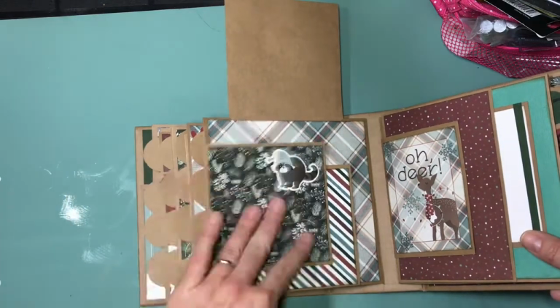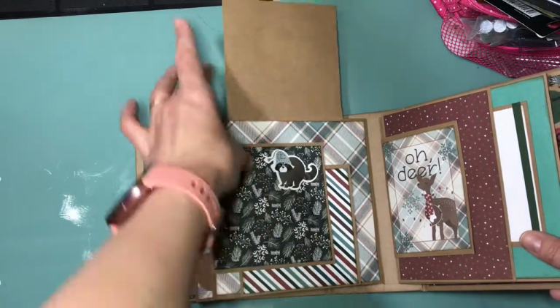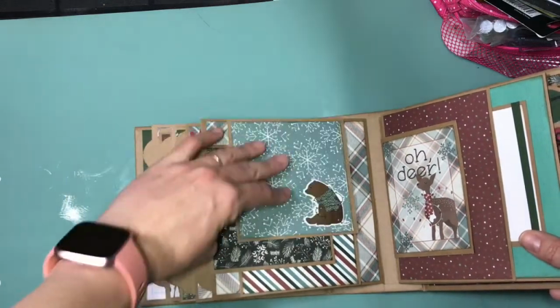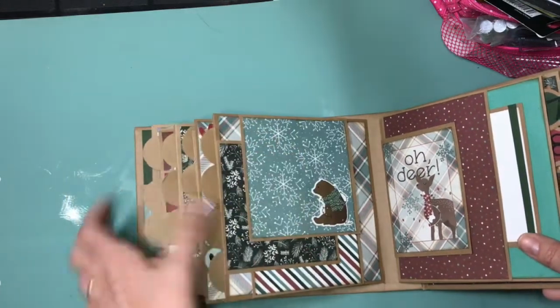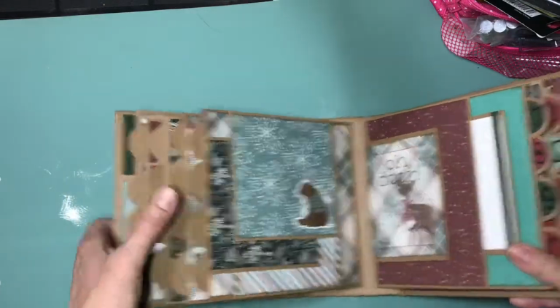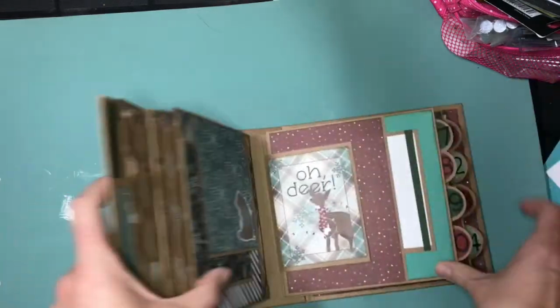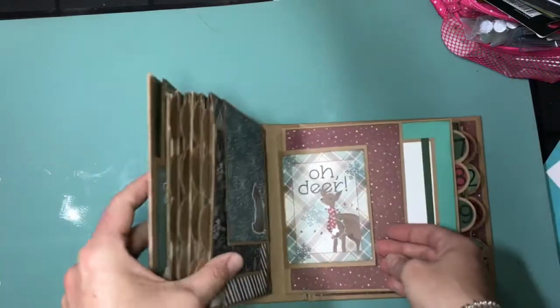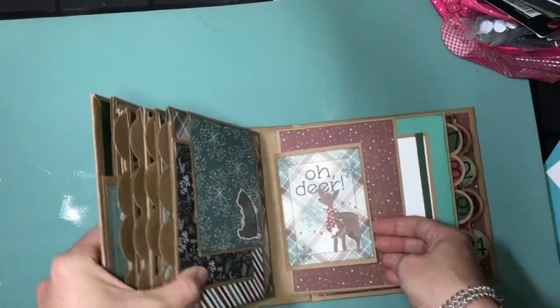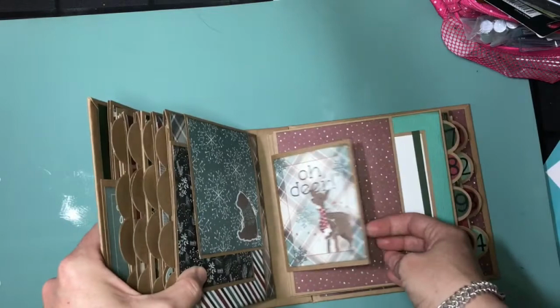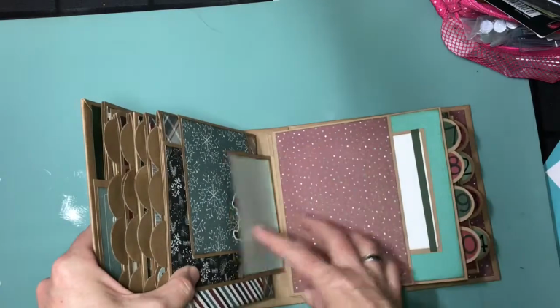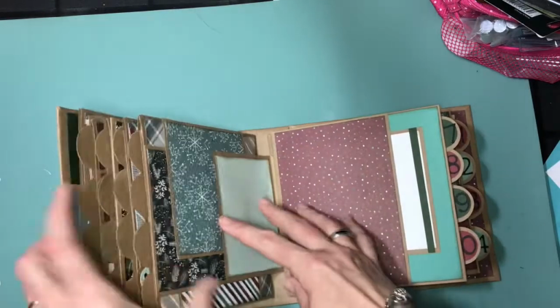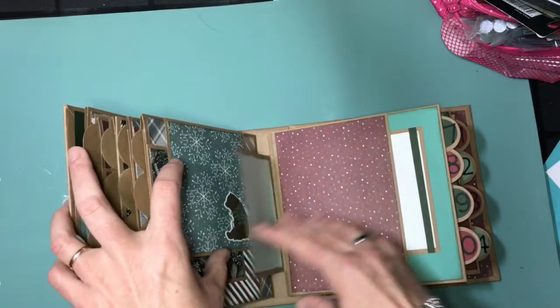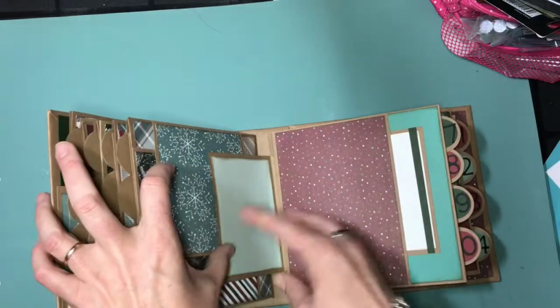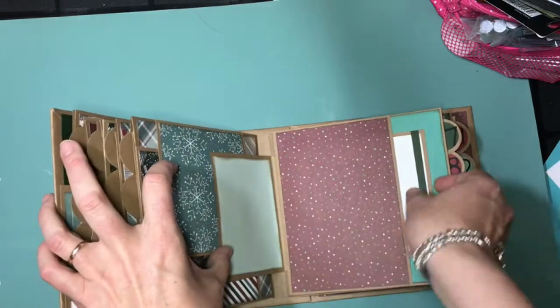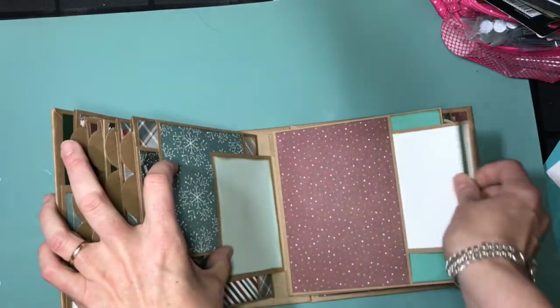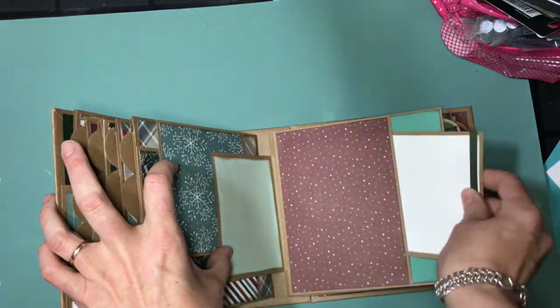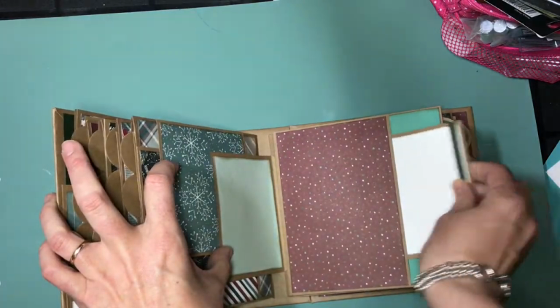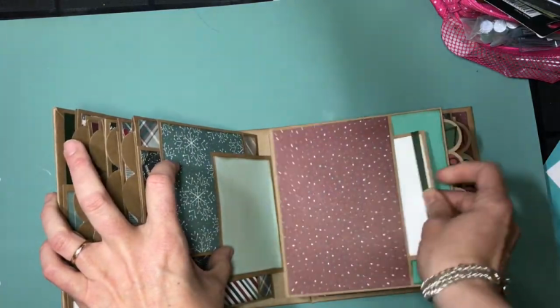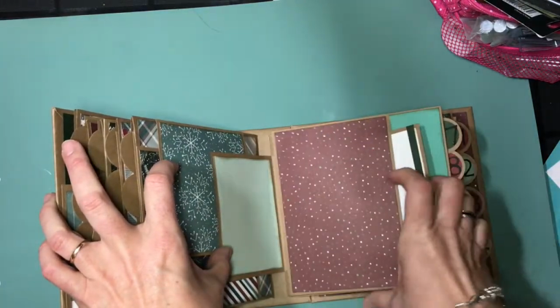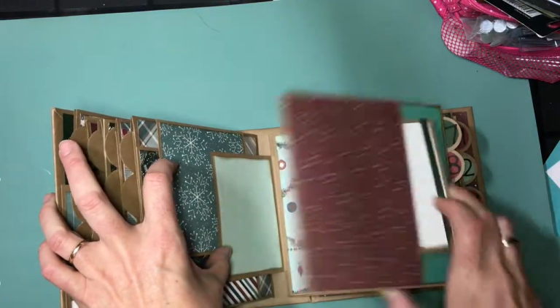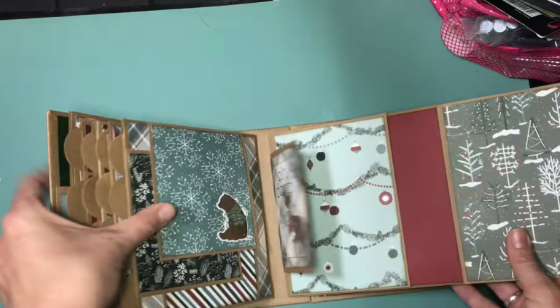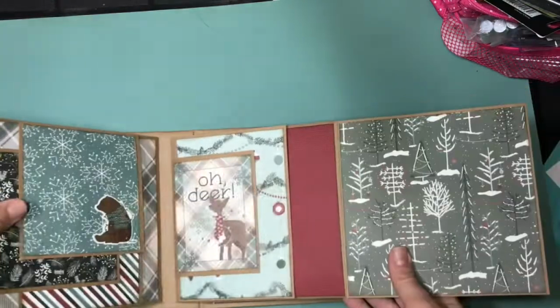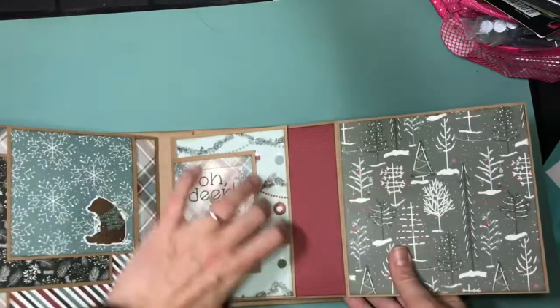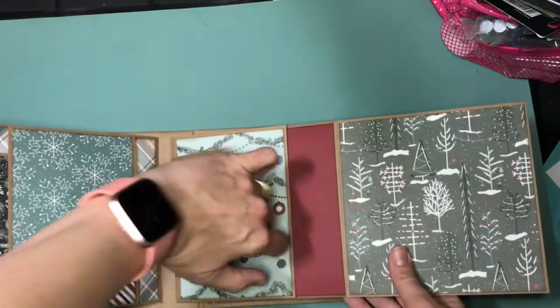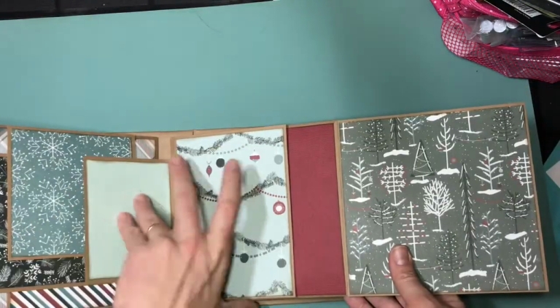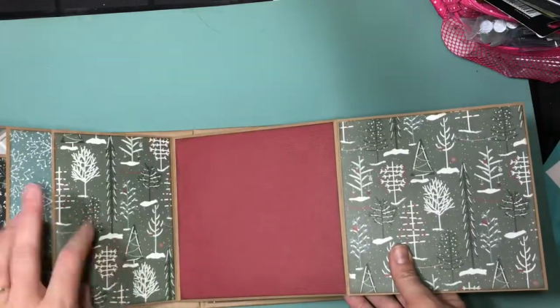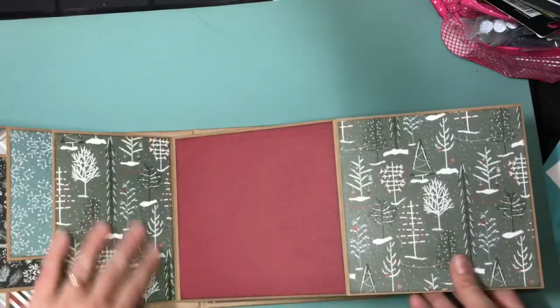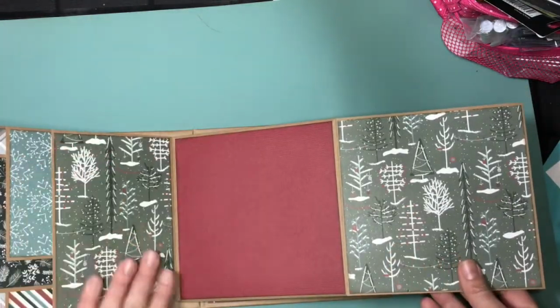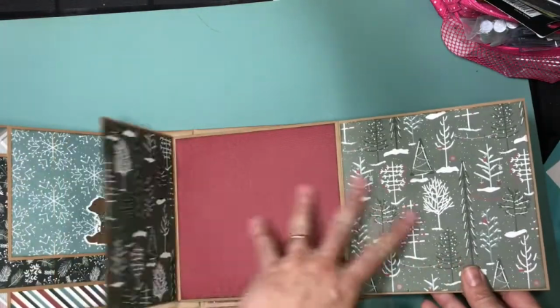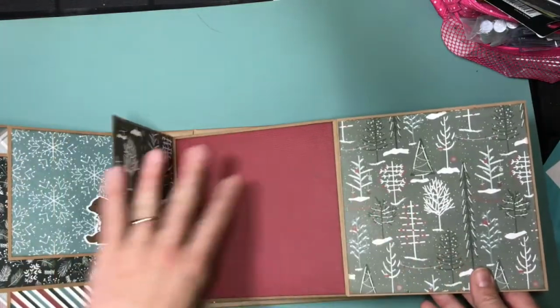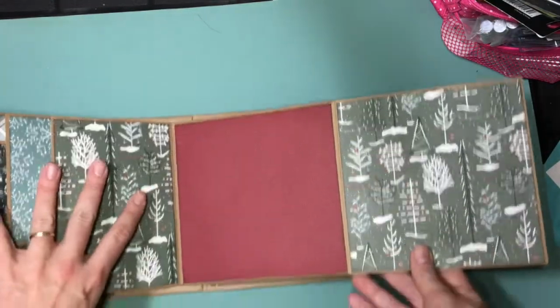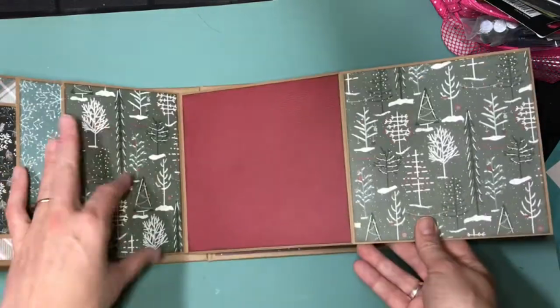And then another one. Love this one. And then just an on-page pocket there, and then this flips out like that and out like that for more photo real estate.